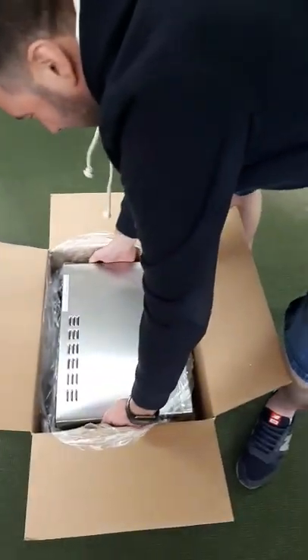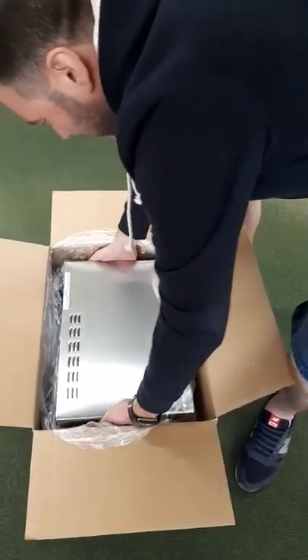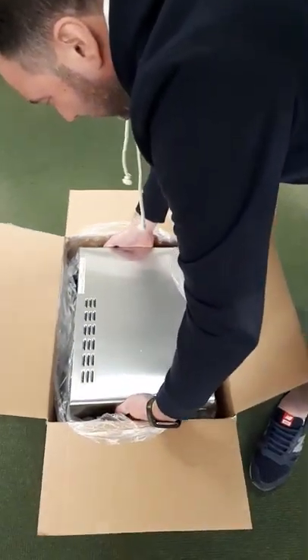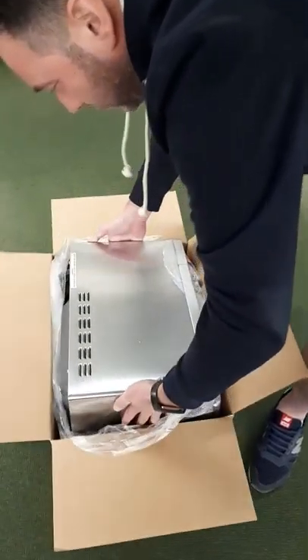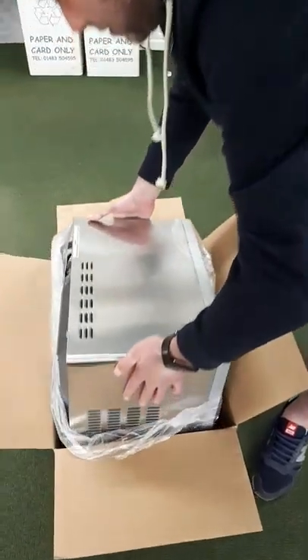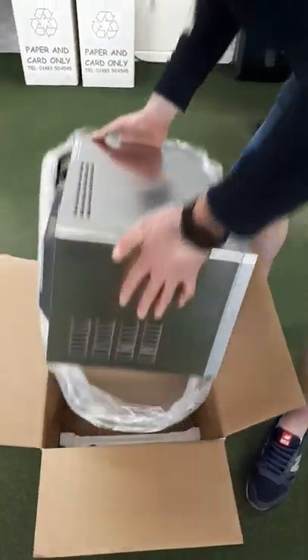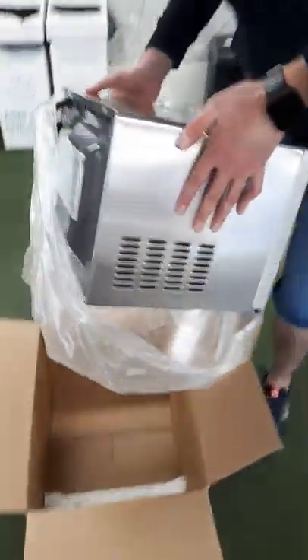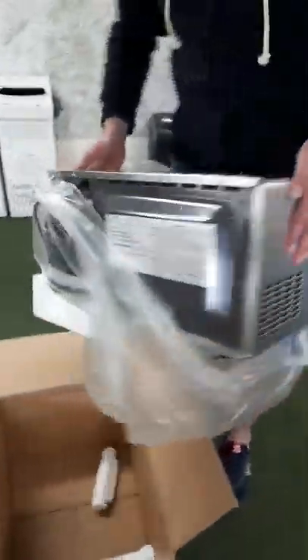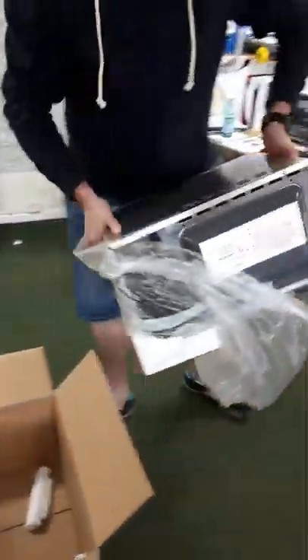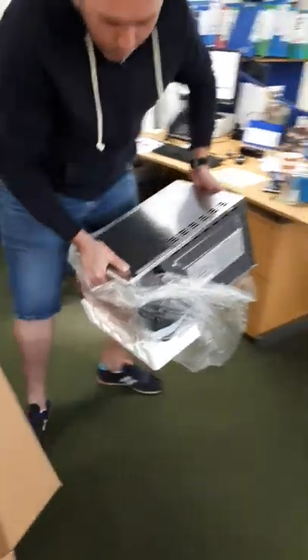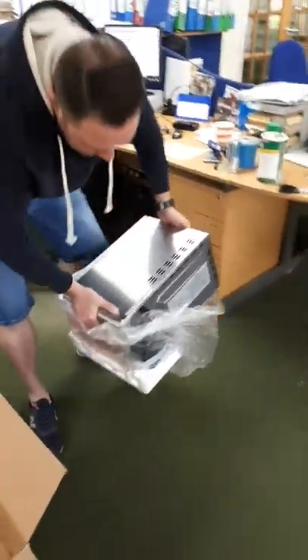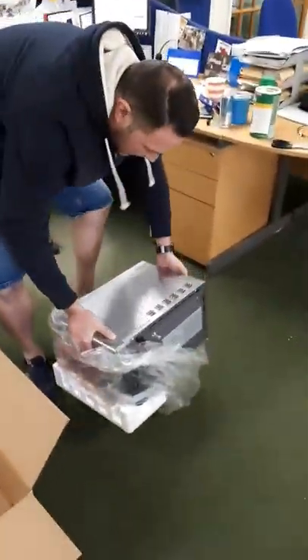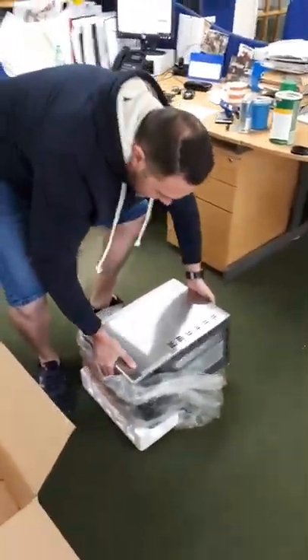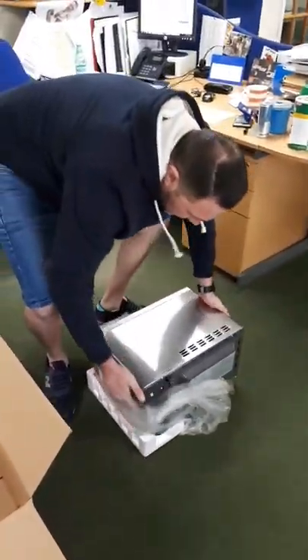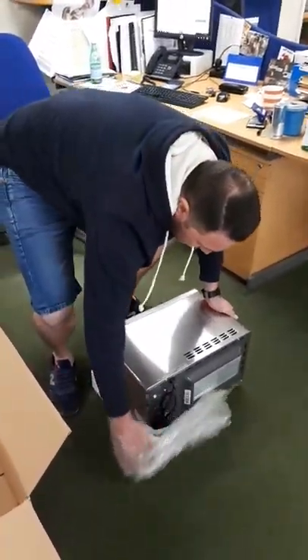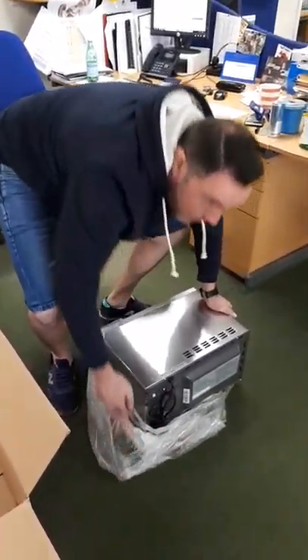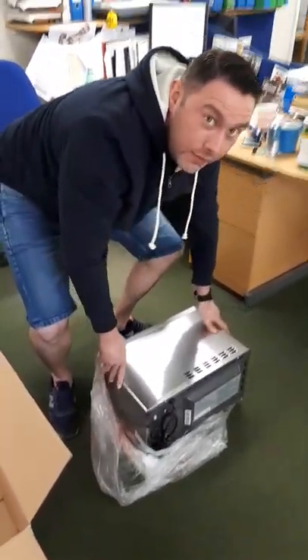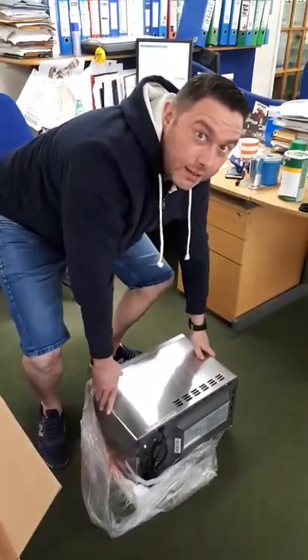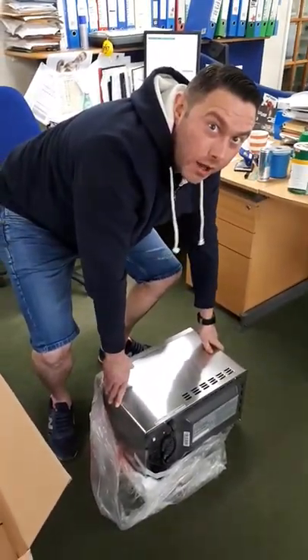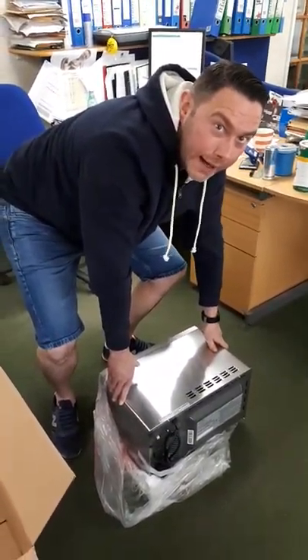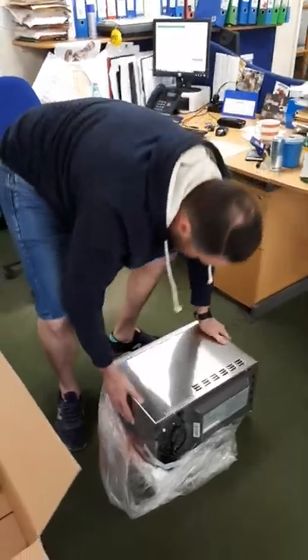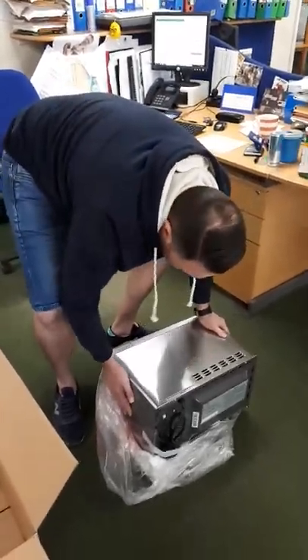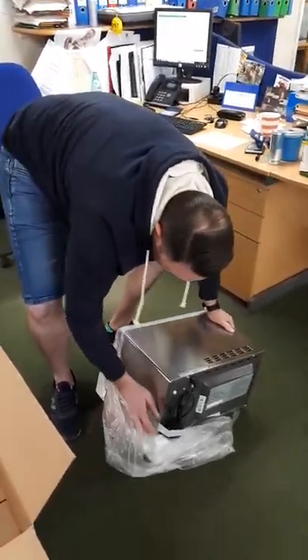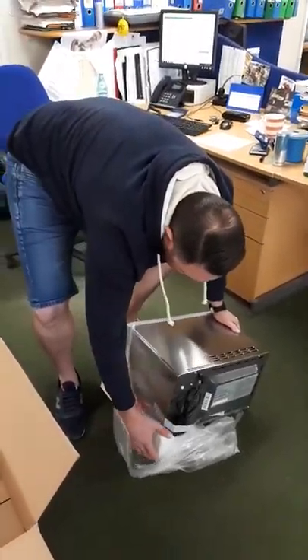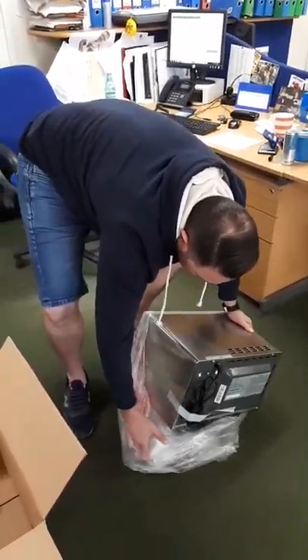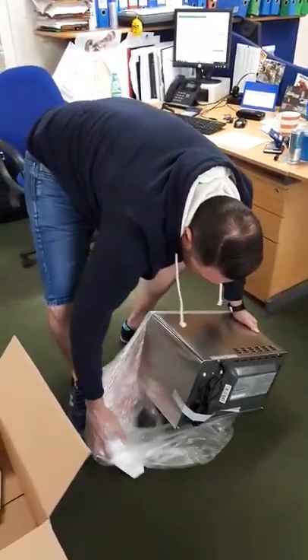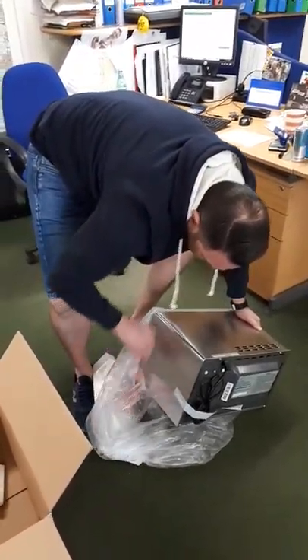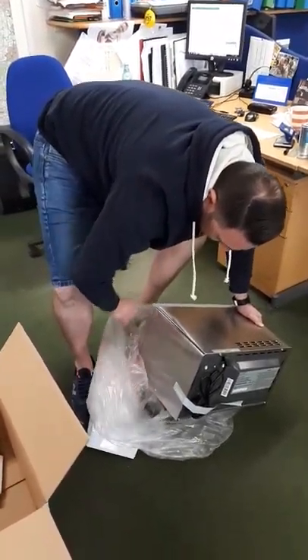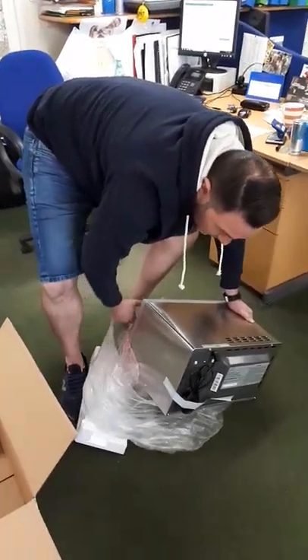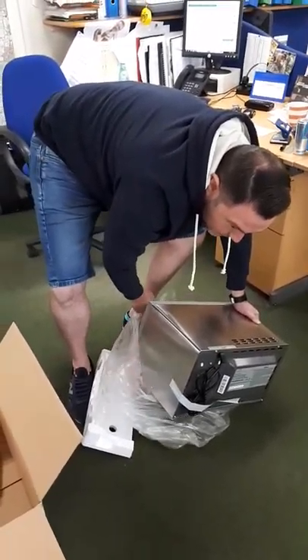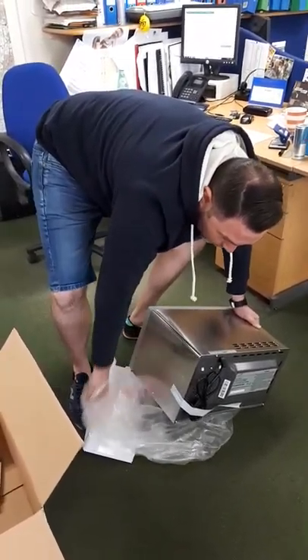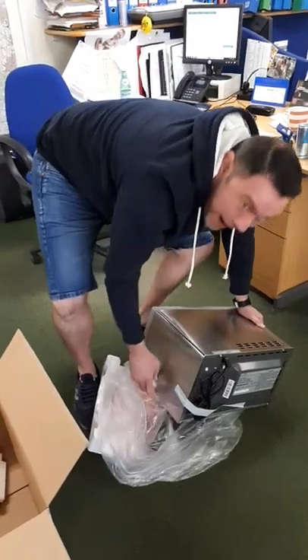We'll get the microwave out of the box and put it on the floor. Be careful when lifting it. Don't hurt your back — safety first. Lift with your legs, not with your back.